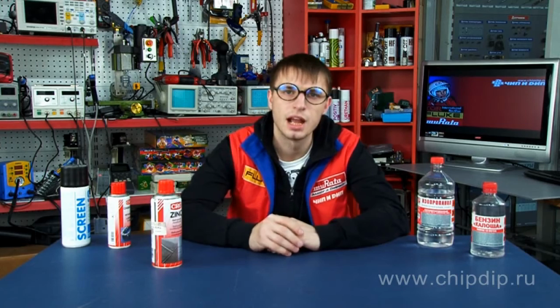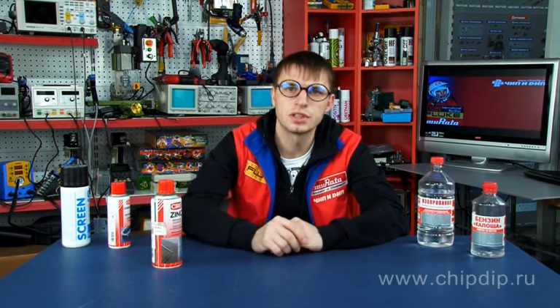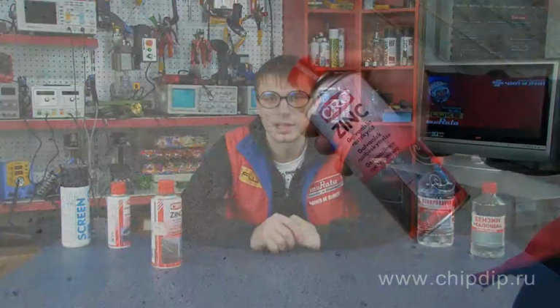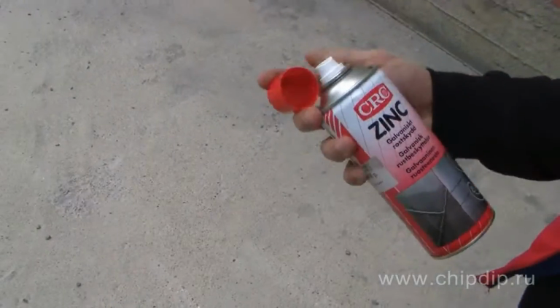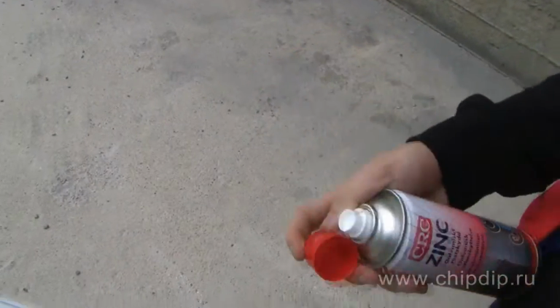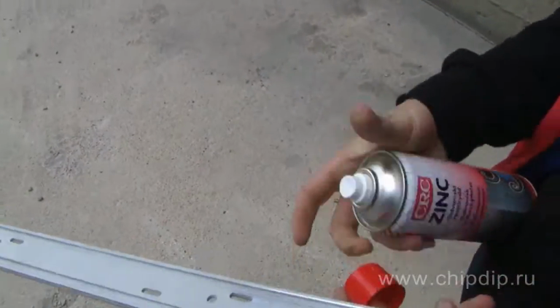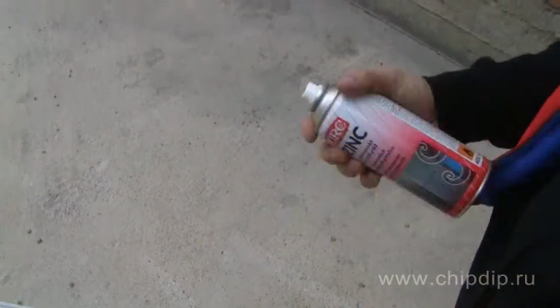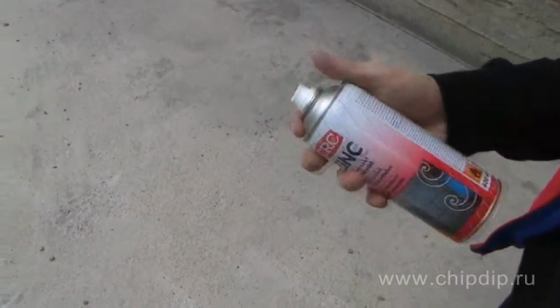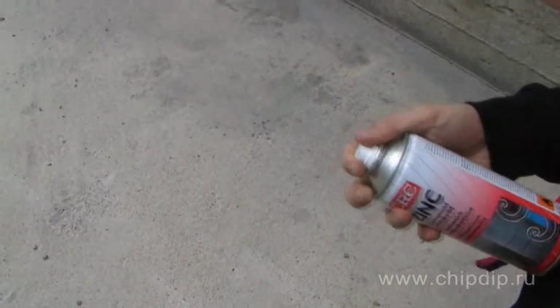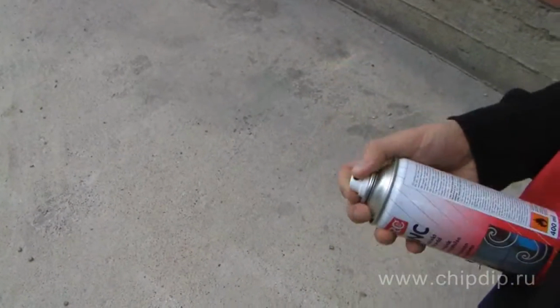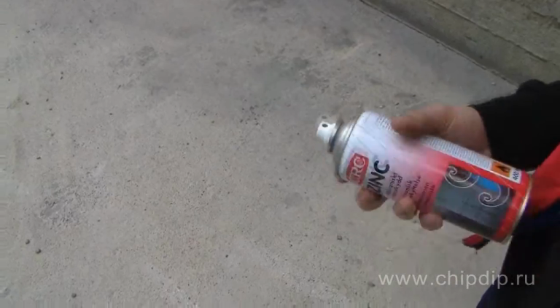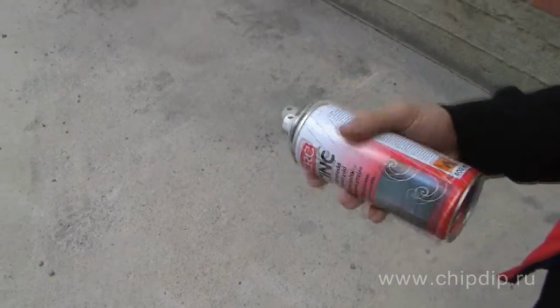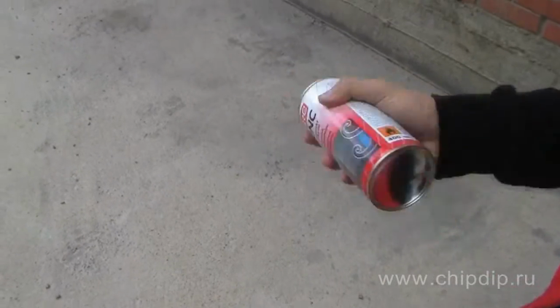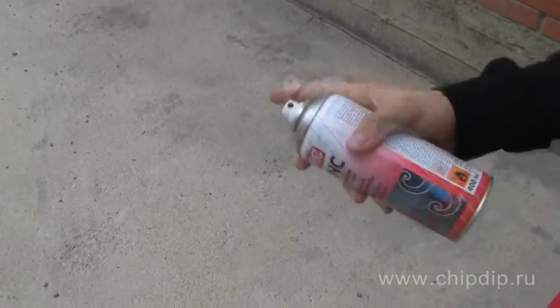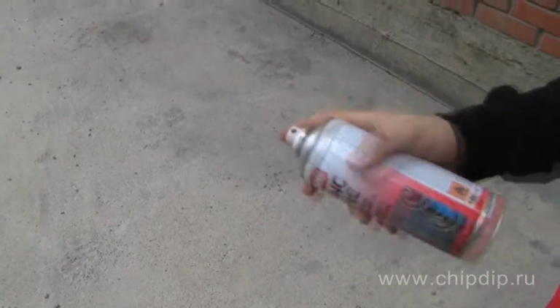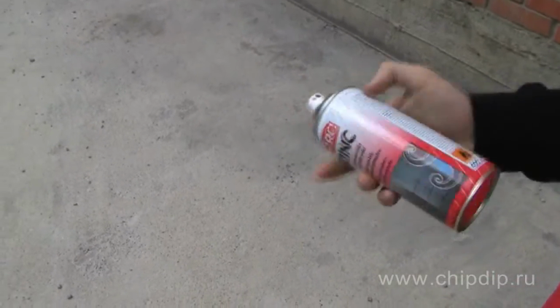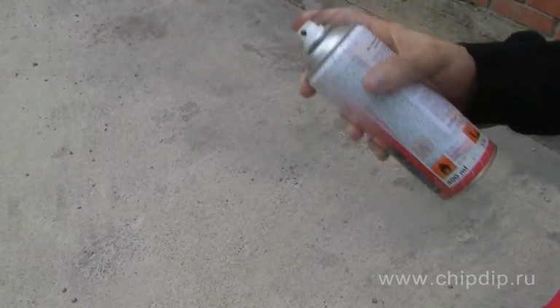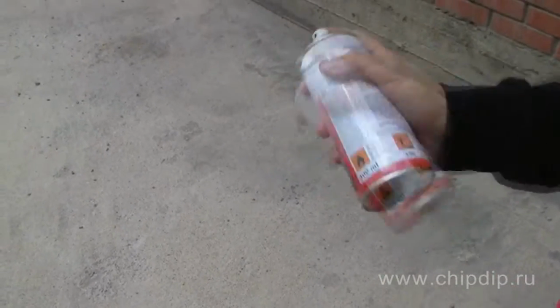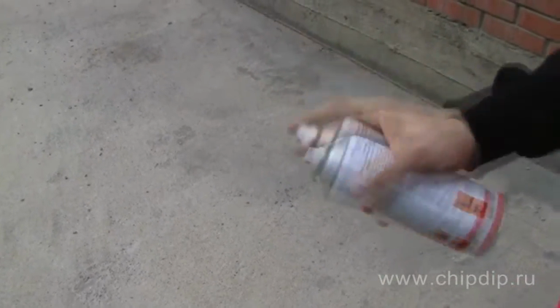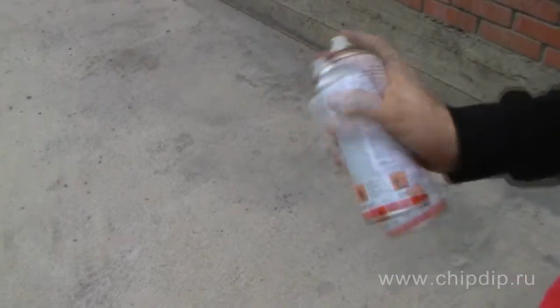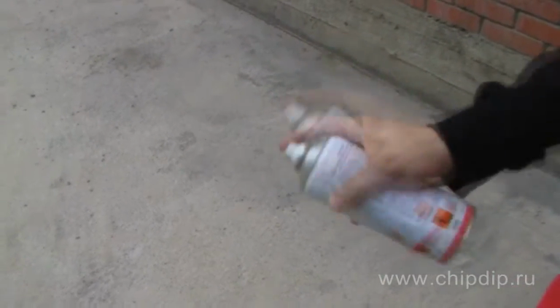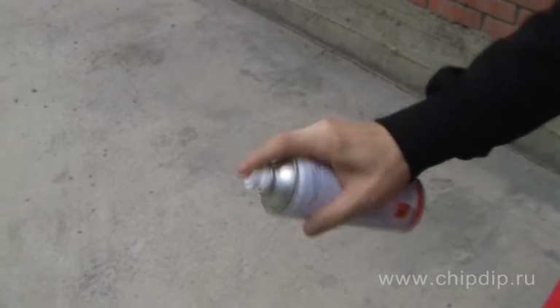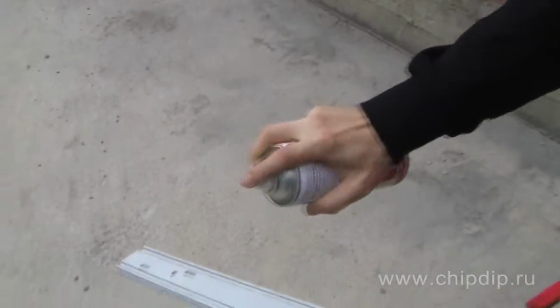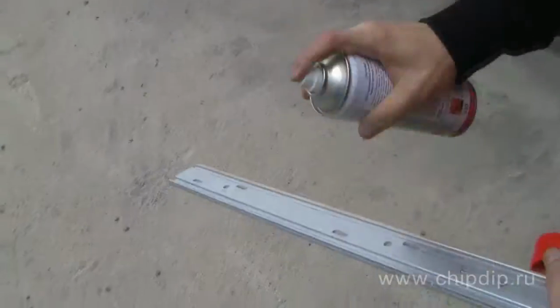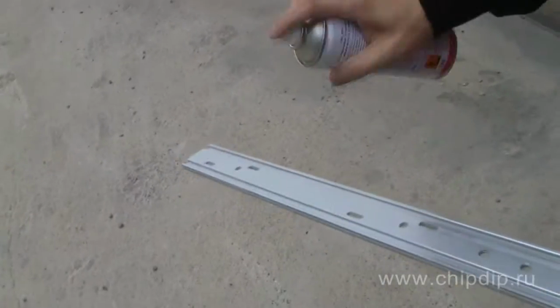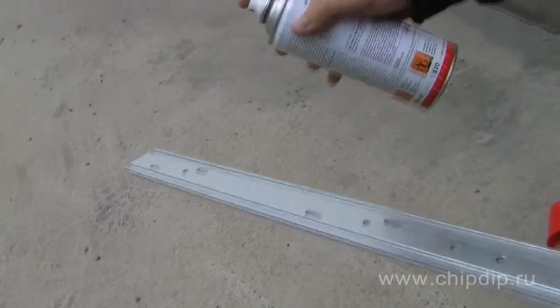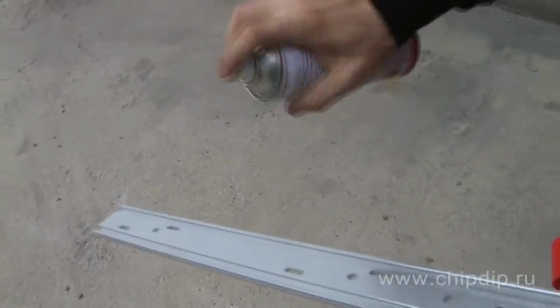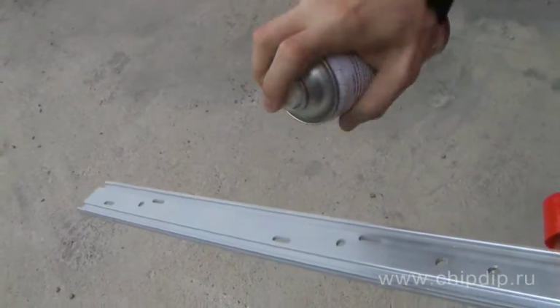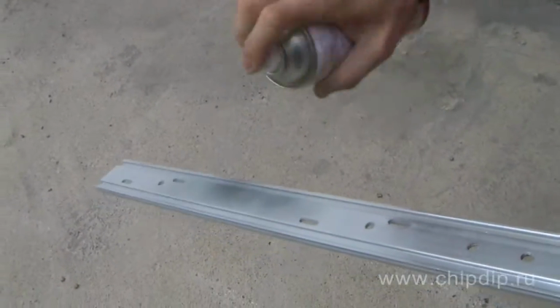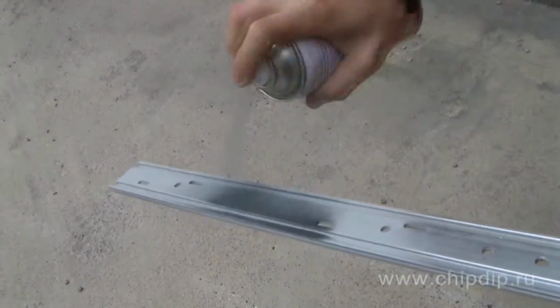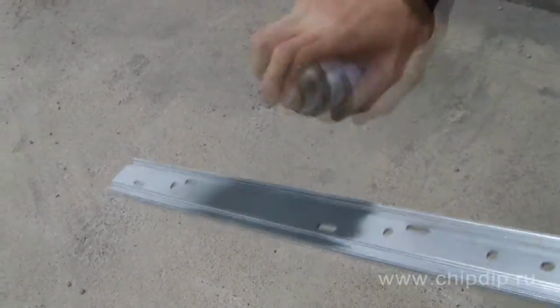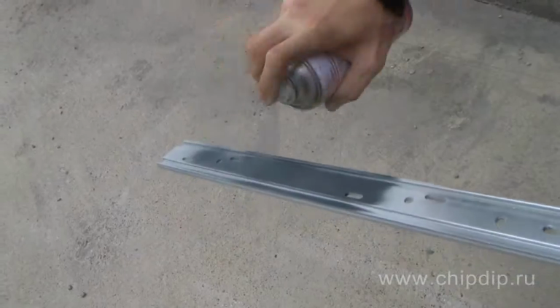The zinc spray is quite easy to use. First, you need to remove the cover and free the dozing bowl. Then, strongly shake the bottle for one minute. To get the best coverage, it is desirable to apply thin, even layers on a clean, degreased surface, continuing to shake the agent during use.